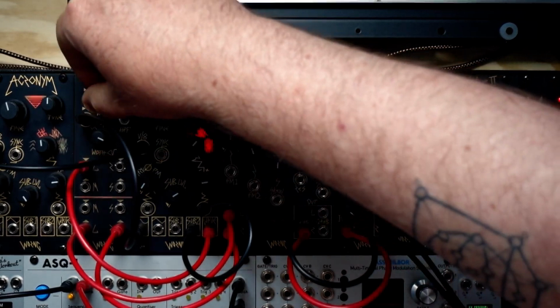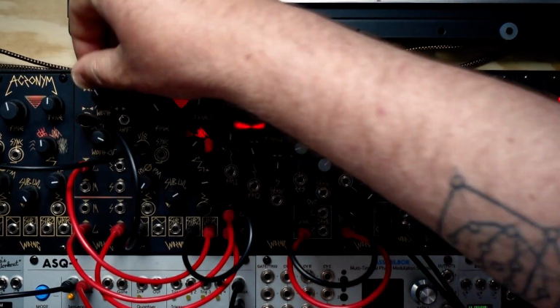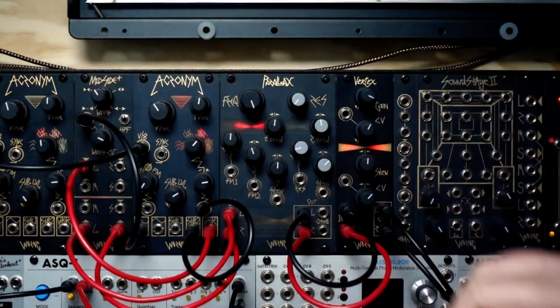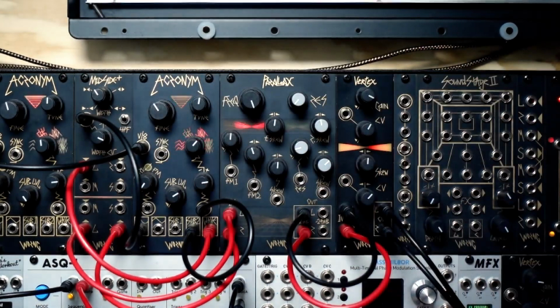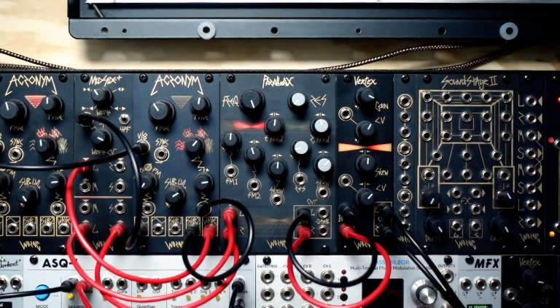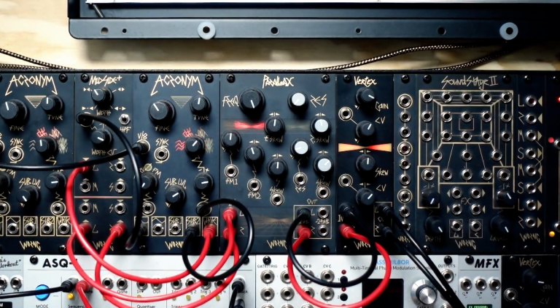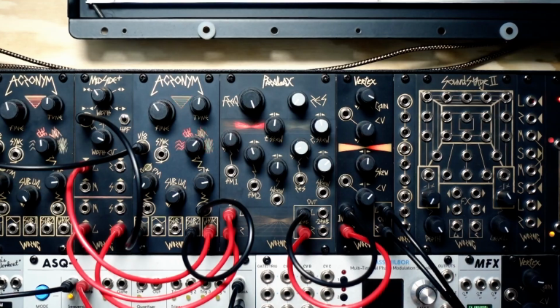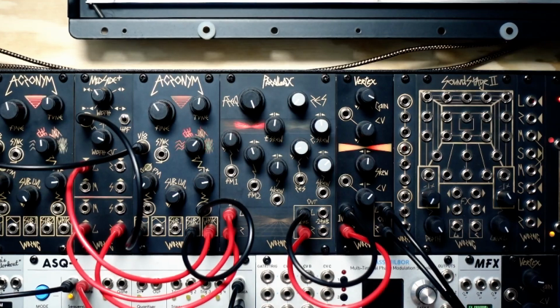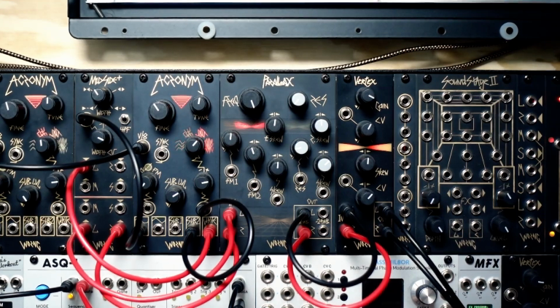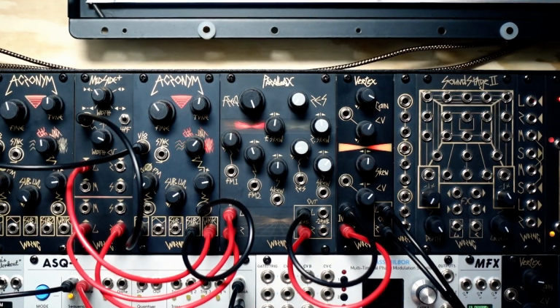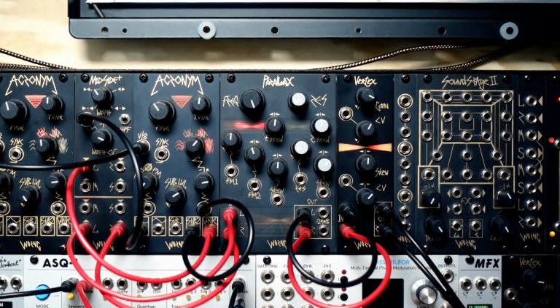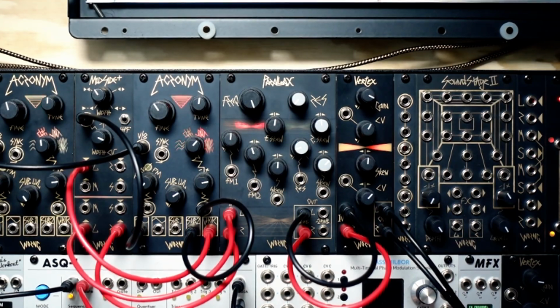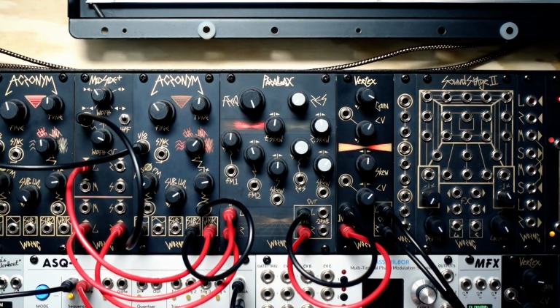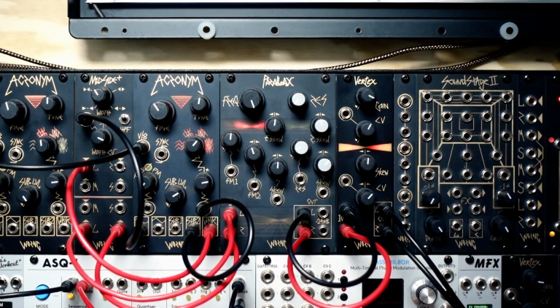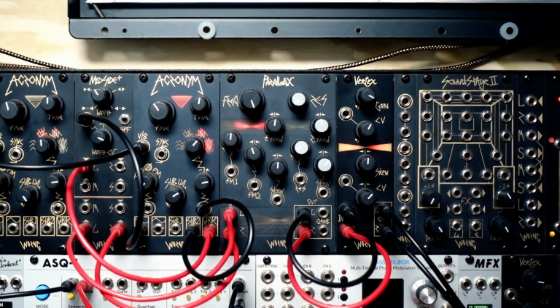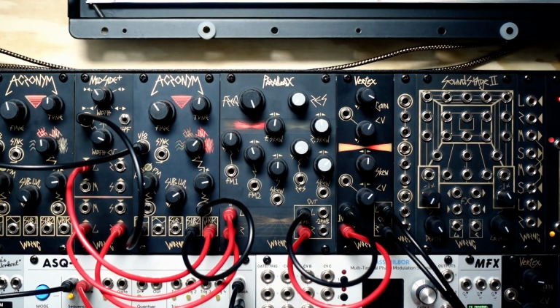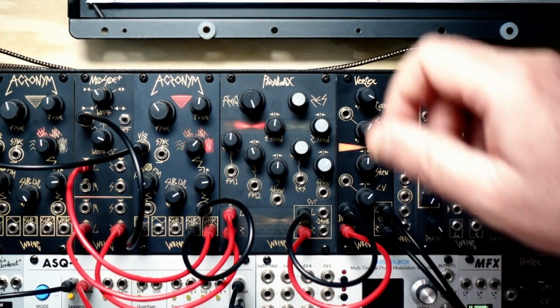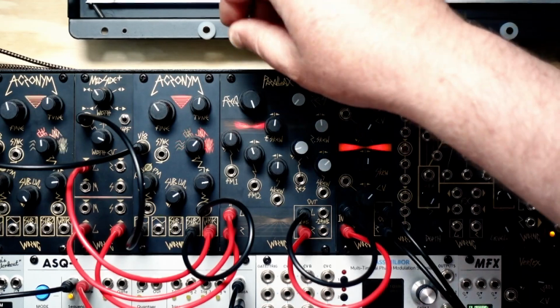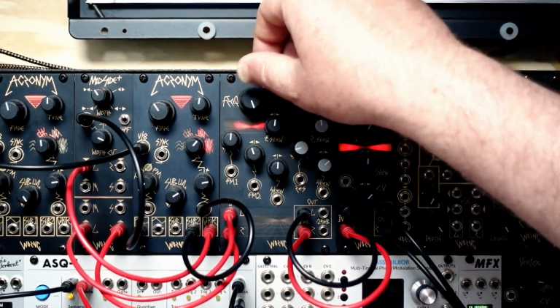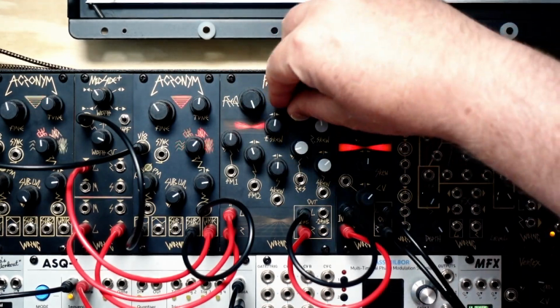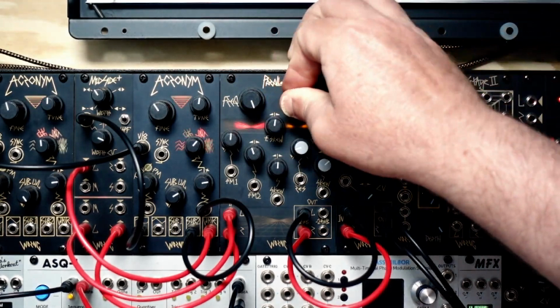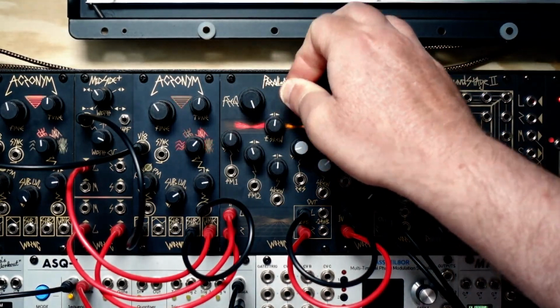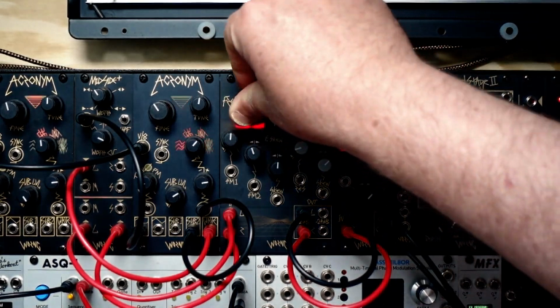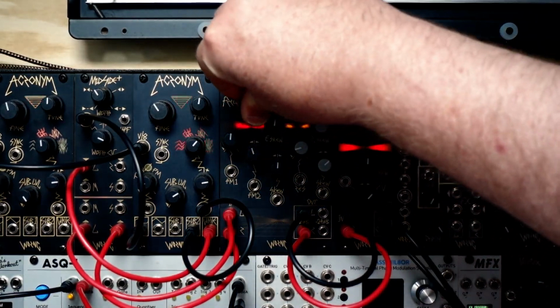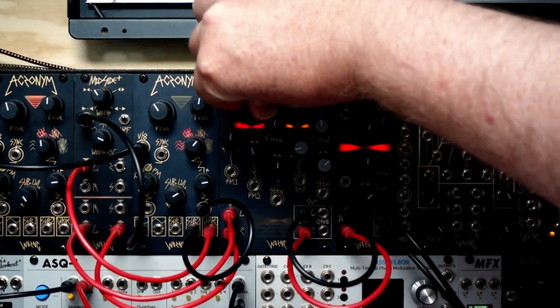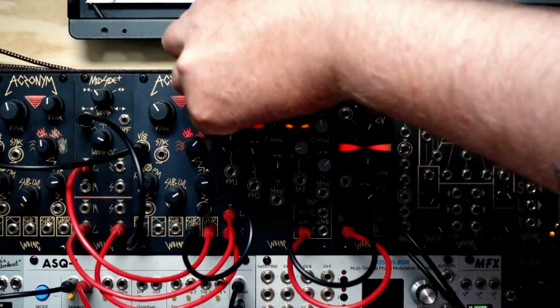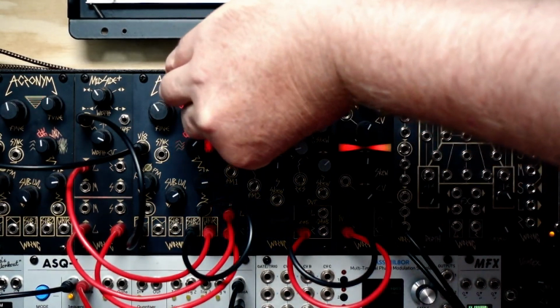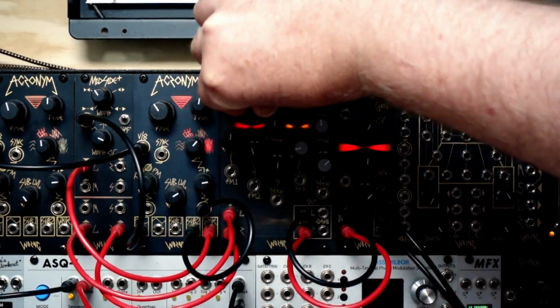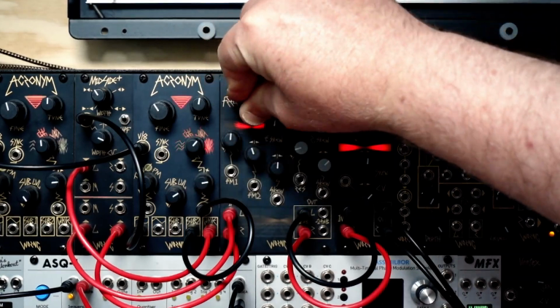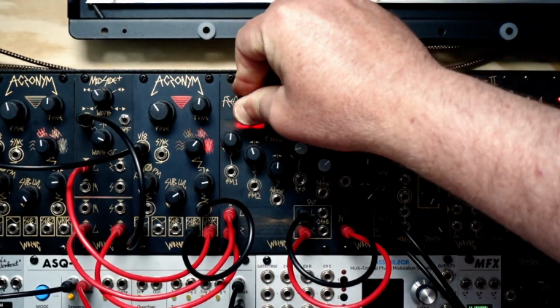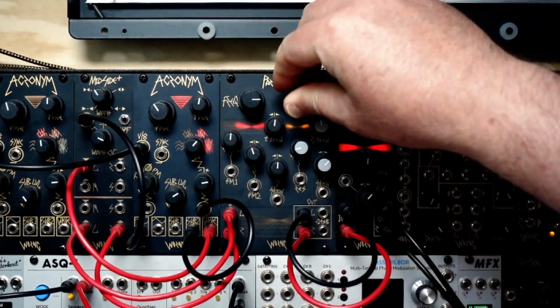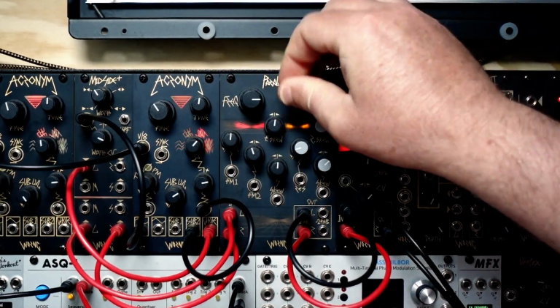And now you've got a stereo waveform, which is perfect for running into any stereo filters that you might have, like the Parallax.